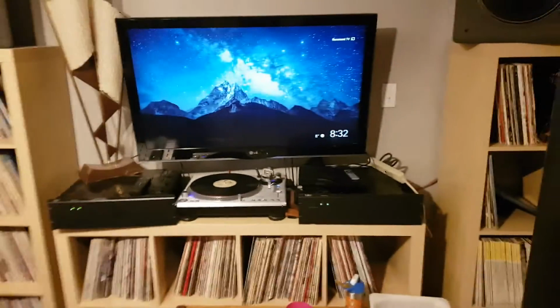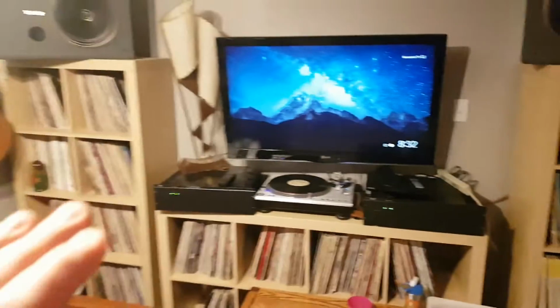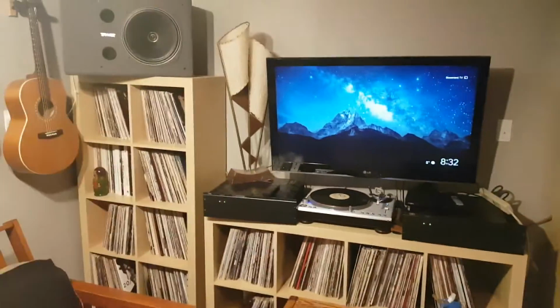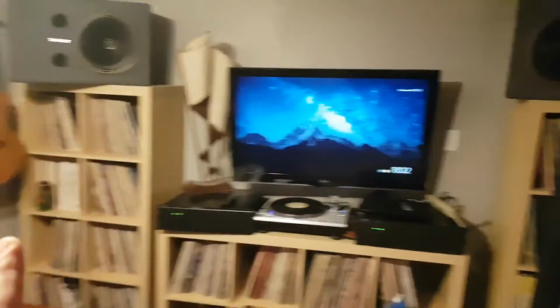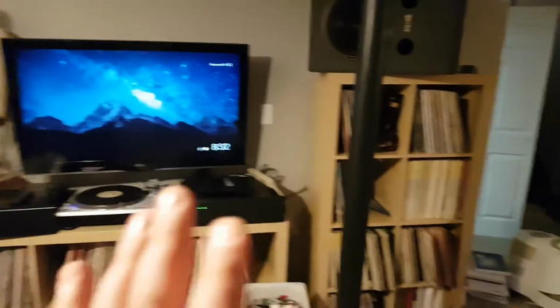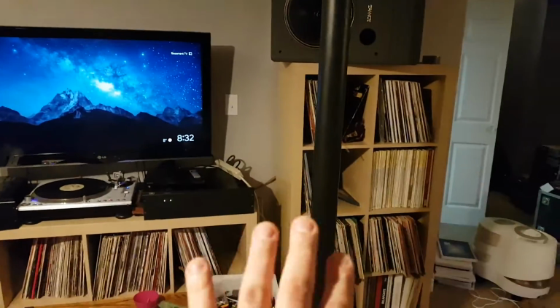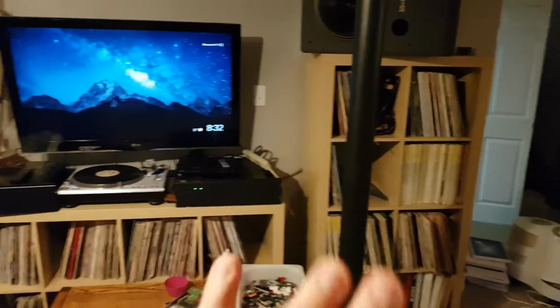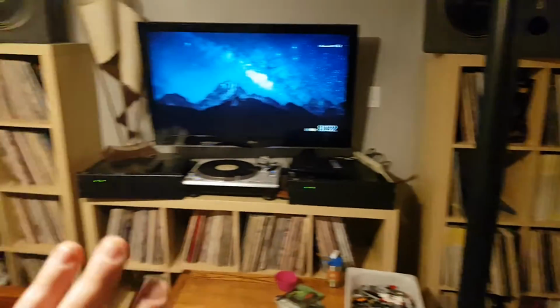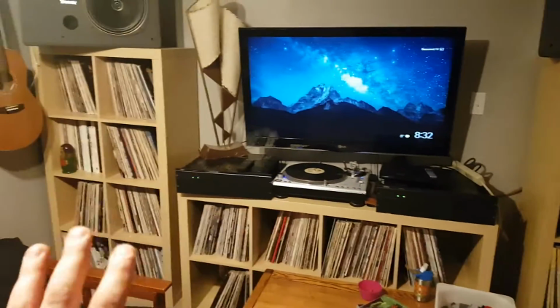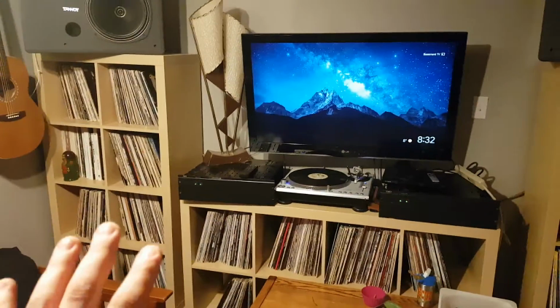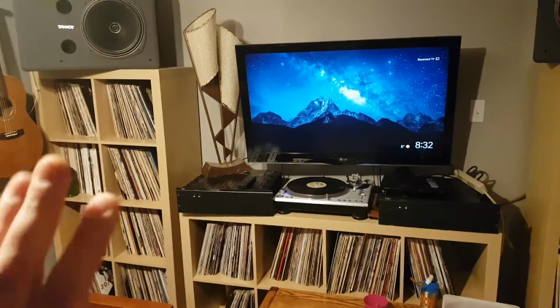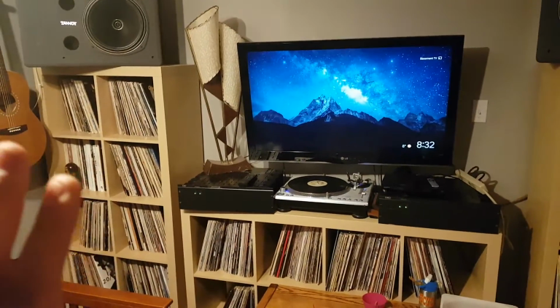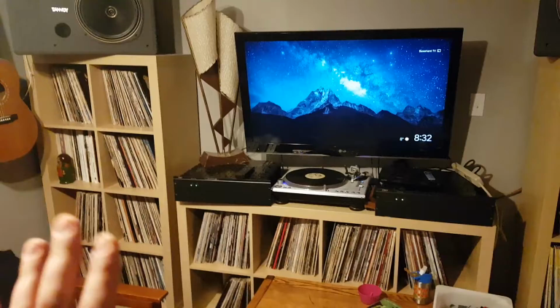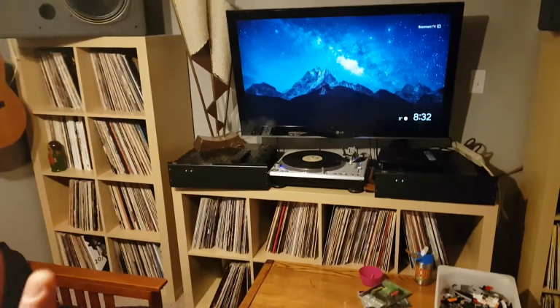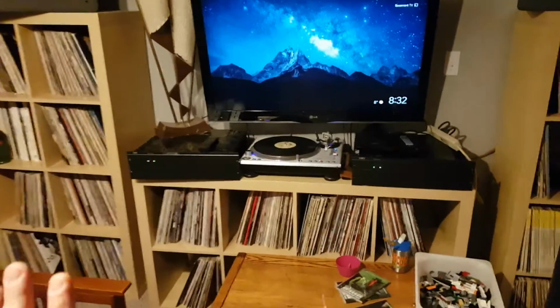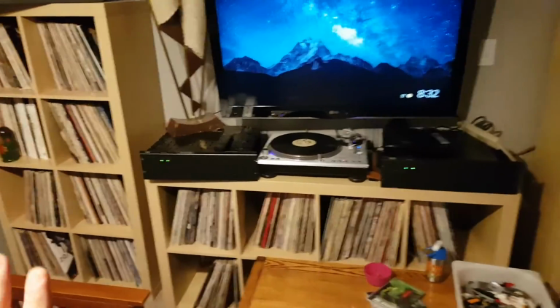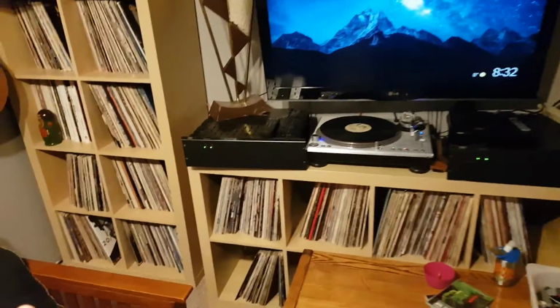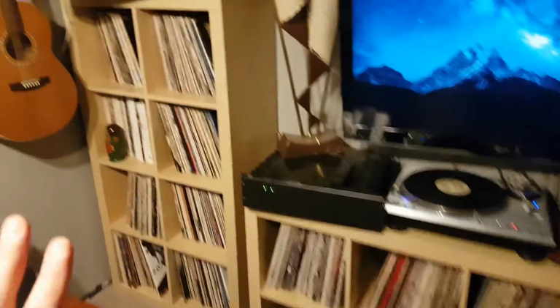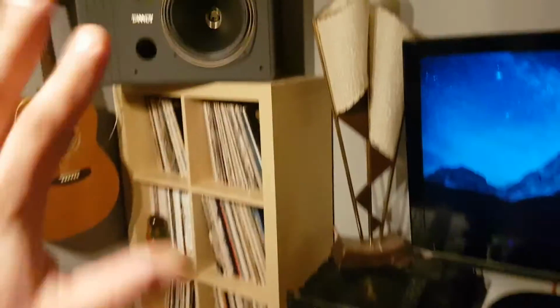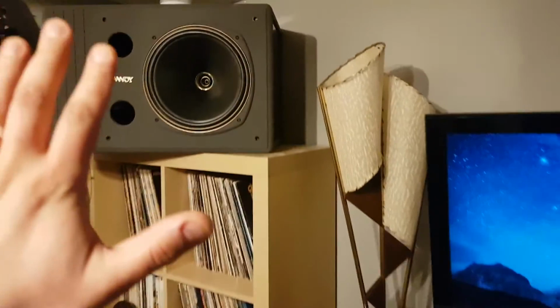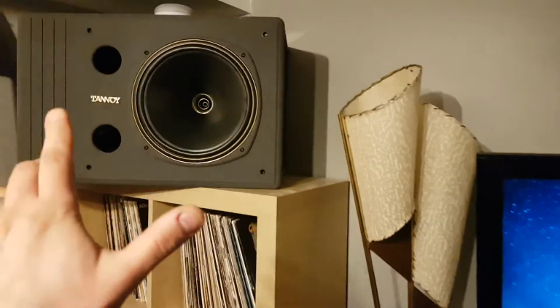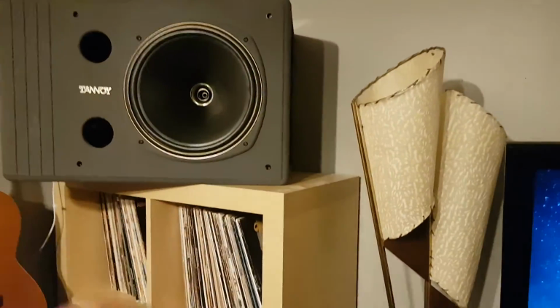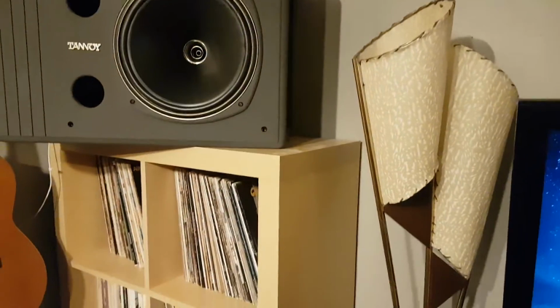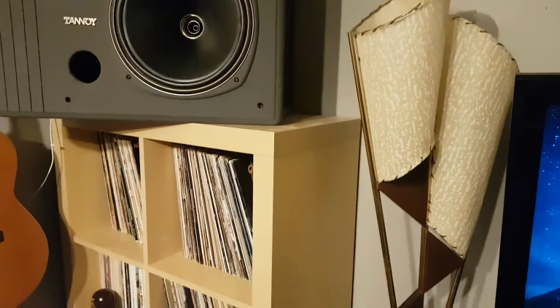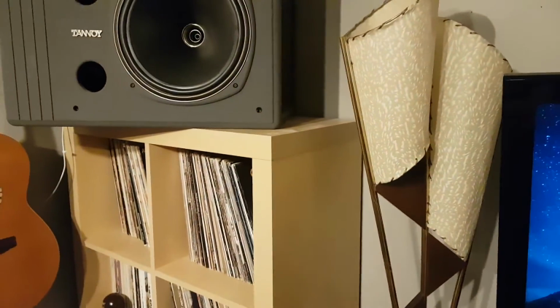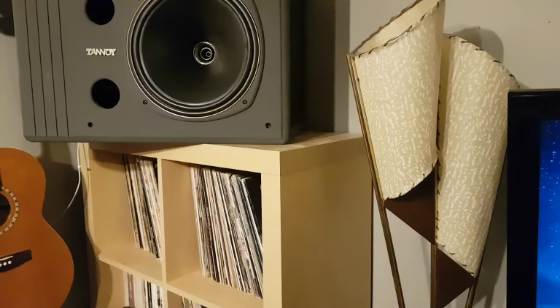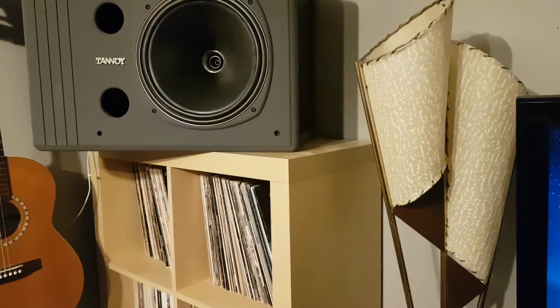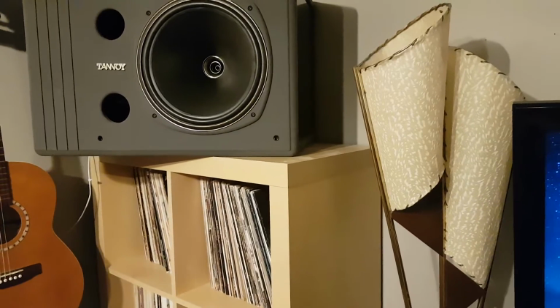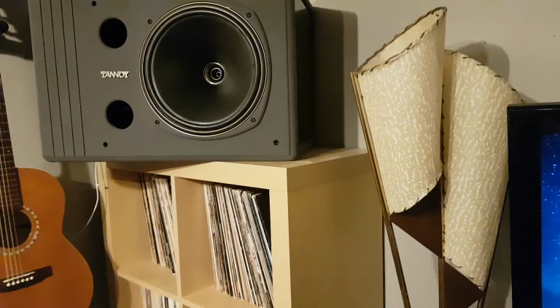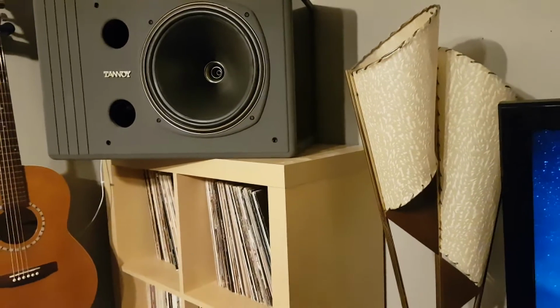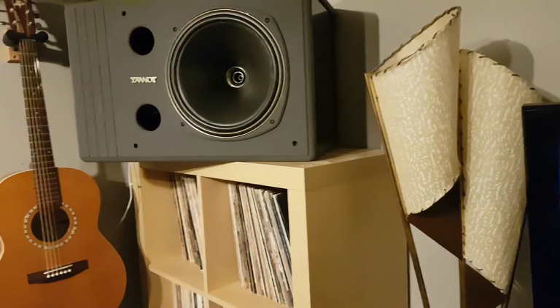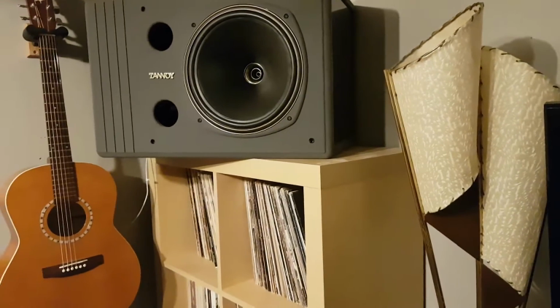The only thing that's wrong with this is it's got a great wife approval factor, except for this noise — which makes me super proud of my wife as an audio technician.